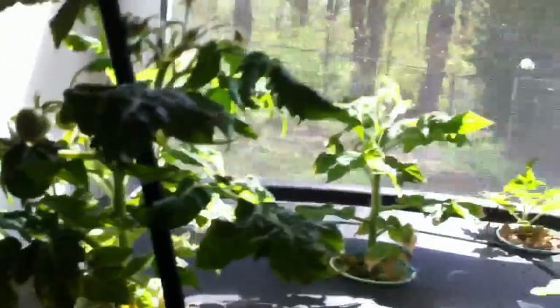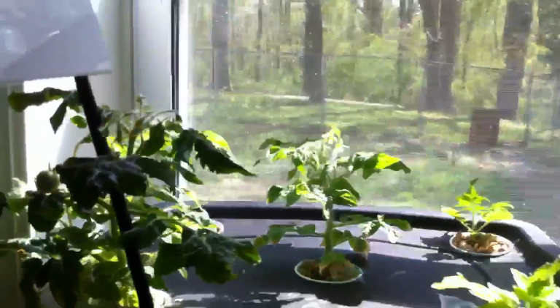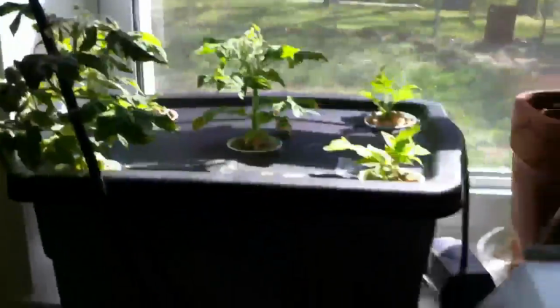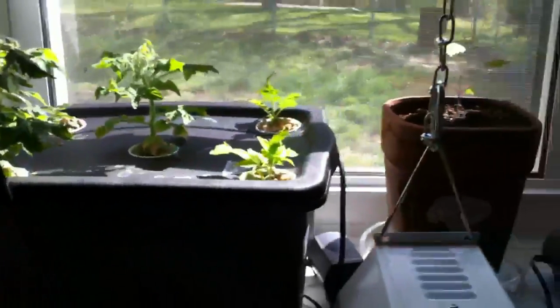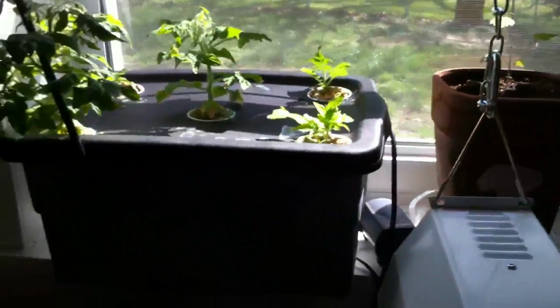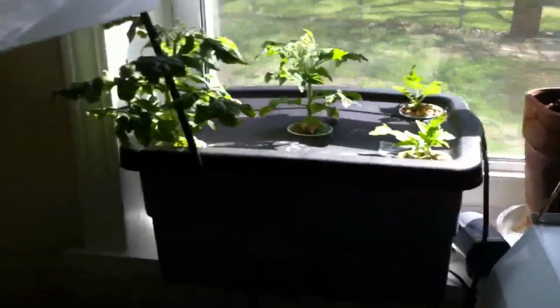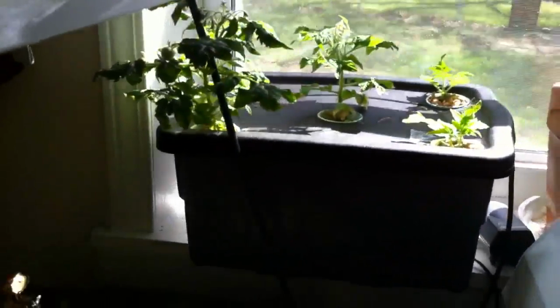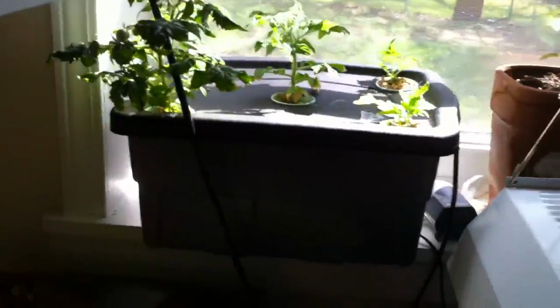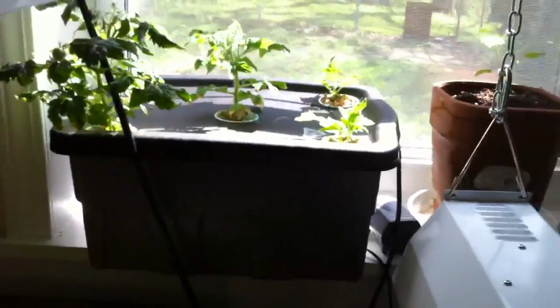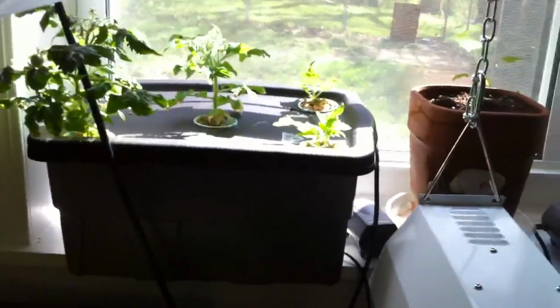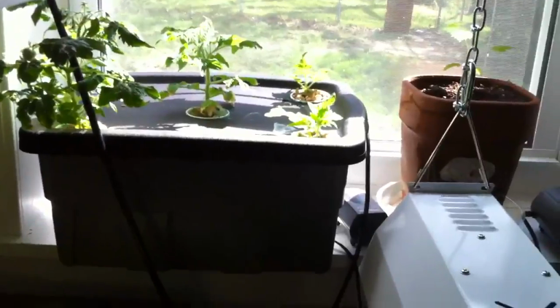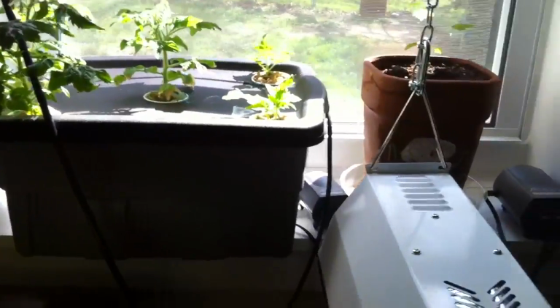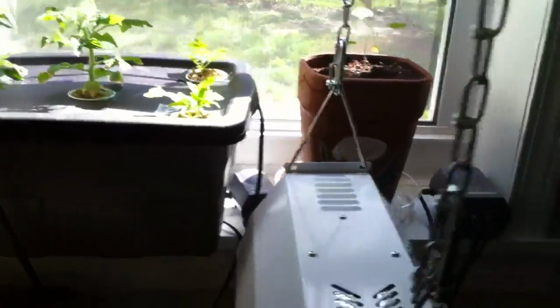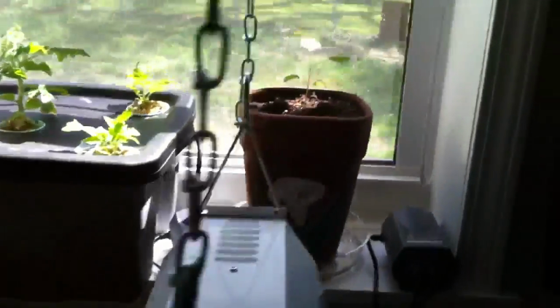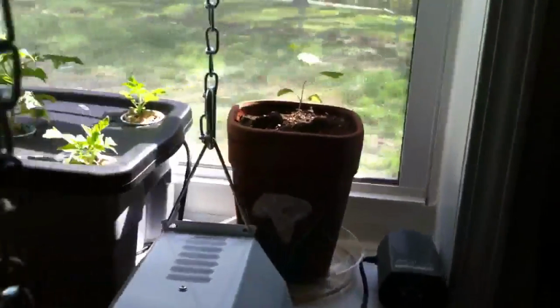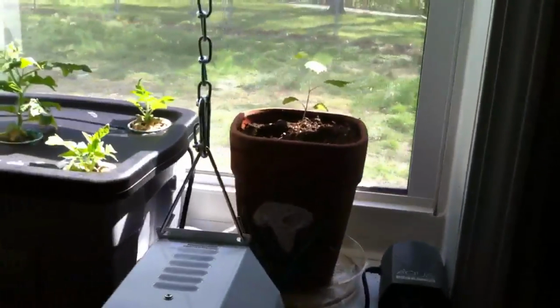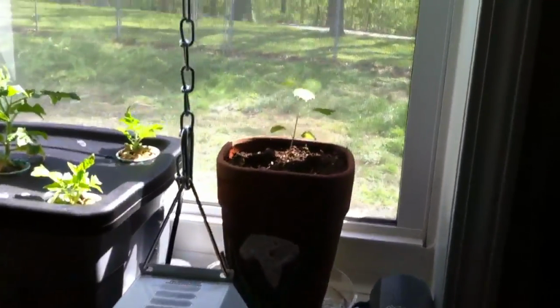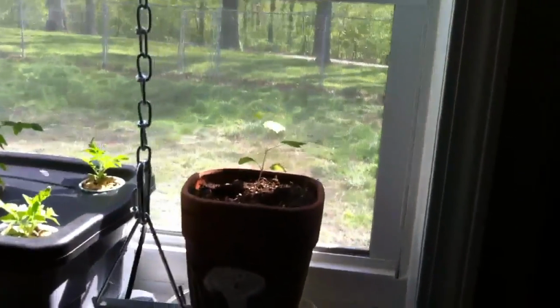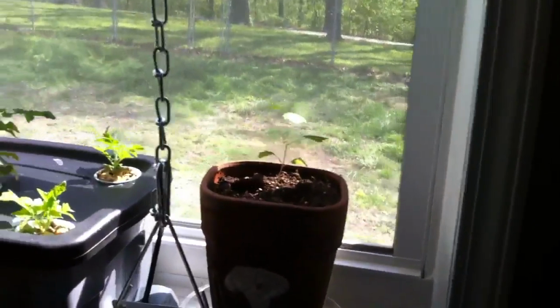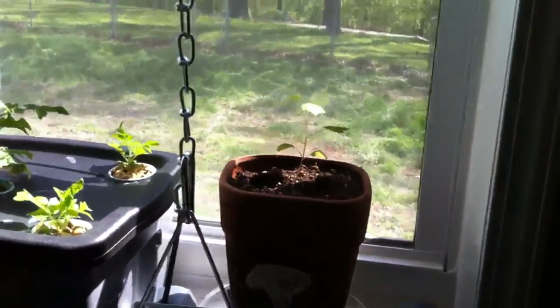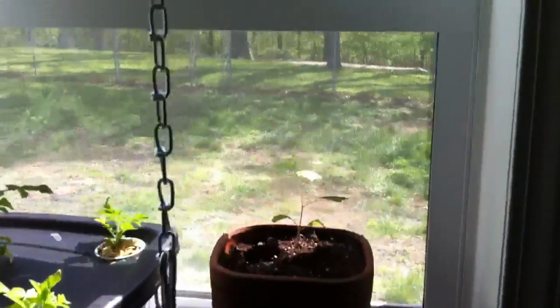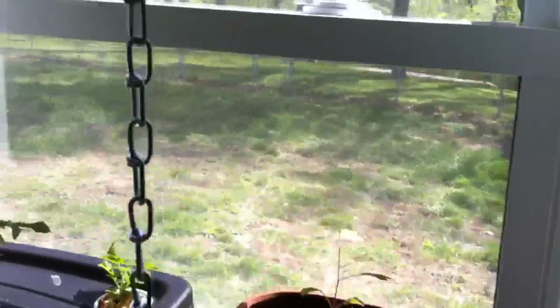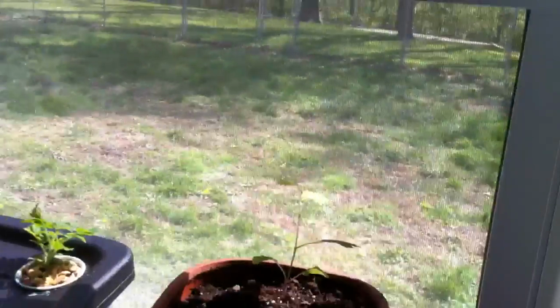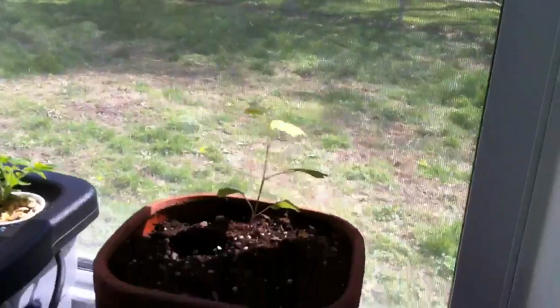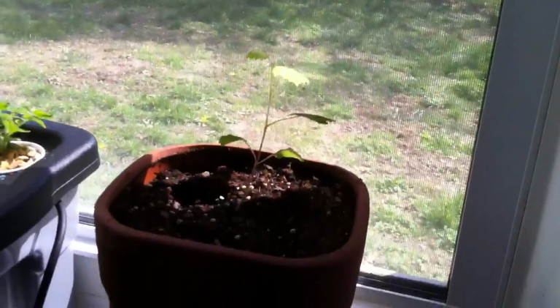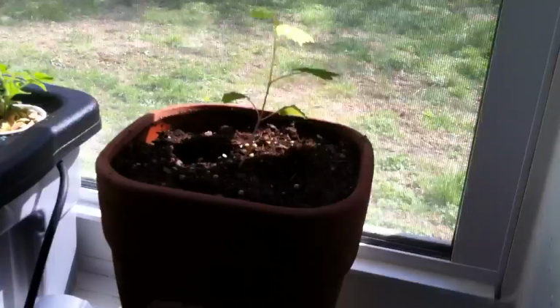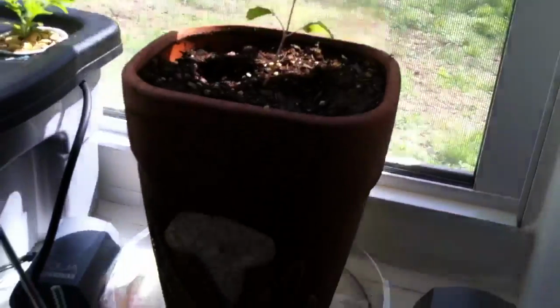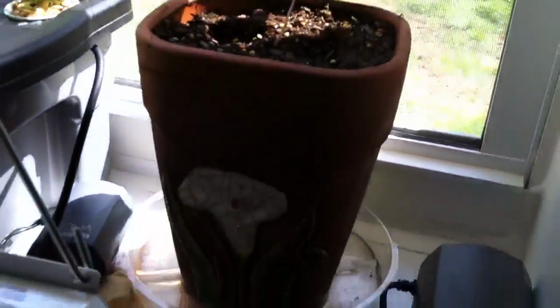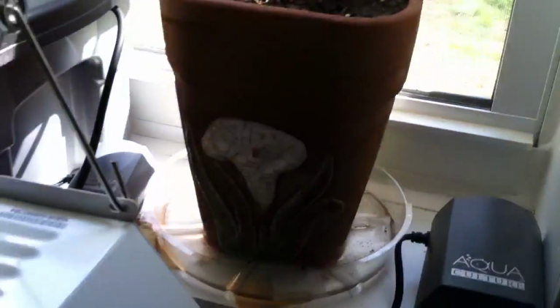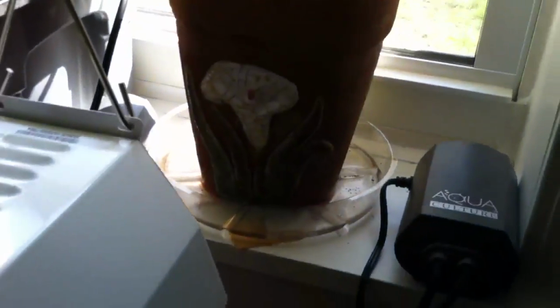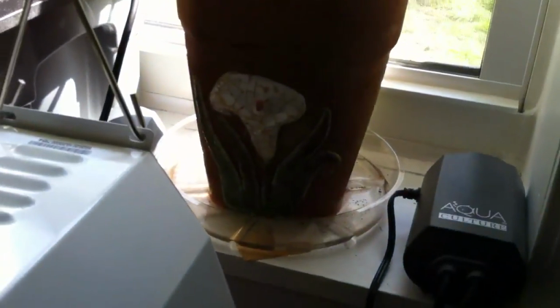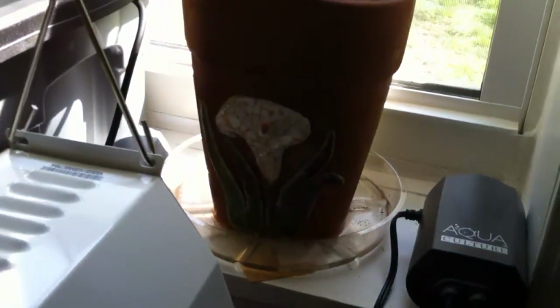My microtoms are producing tomatoes, which is great. I'll probably keep these guys in this windowsill unit. And then my grapevine here is doing pretty well — it's starting to come up pretty well.